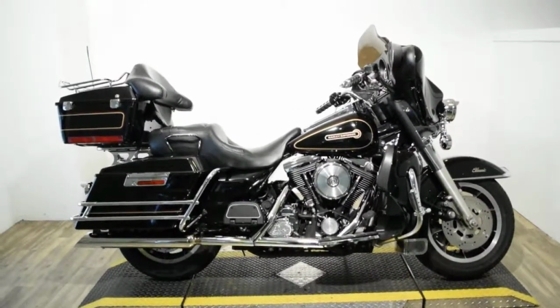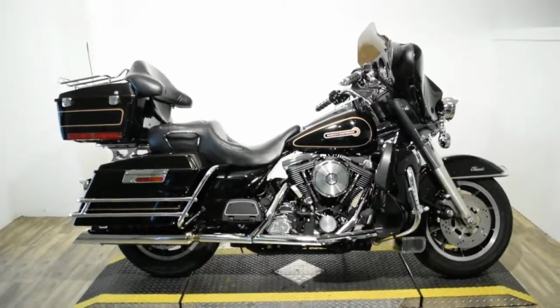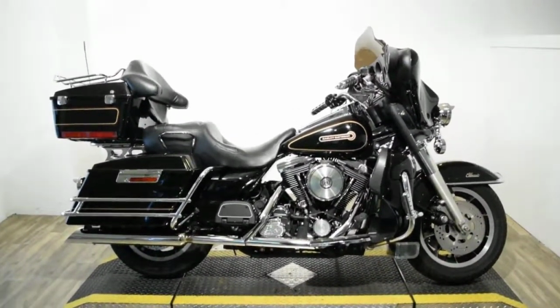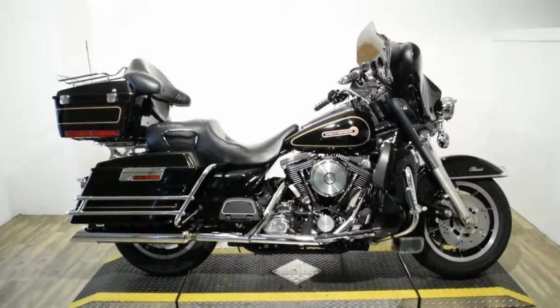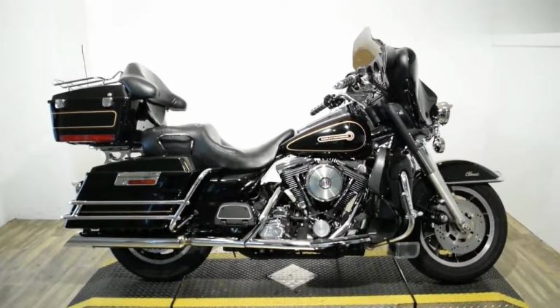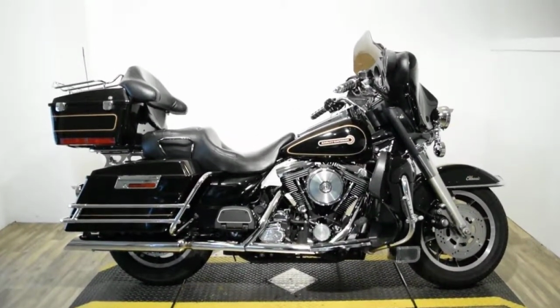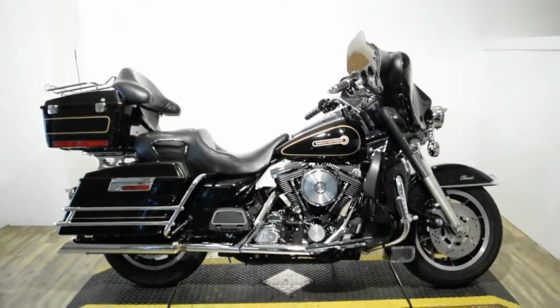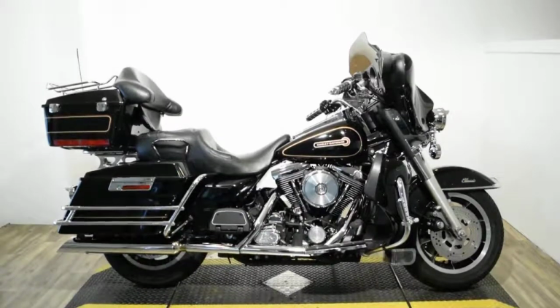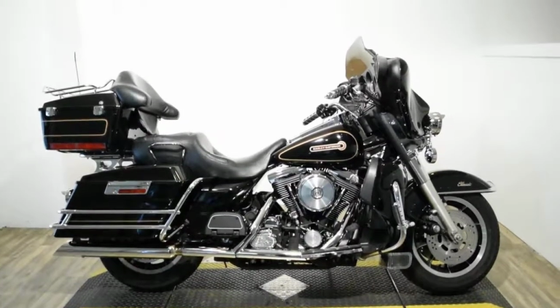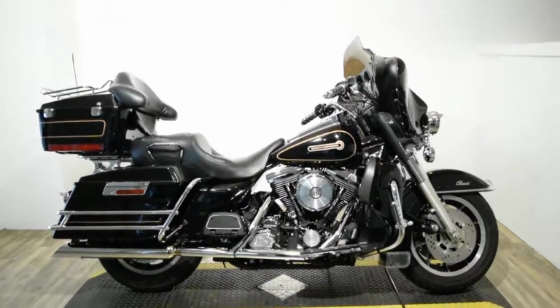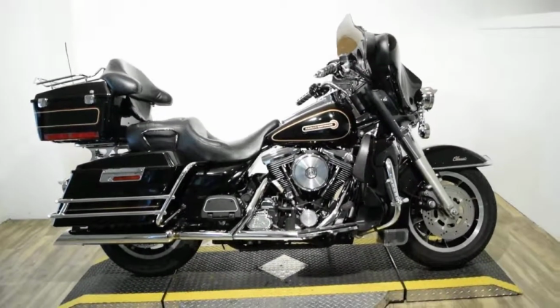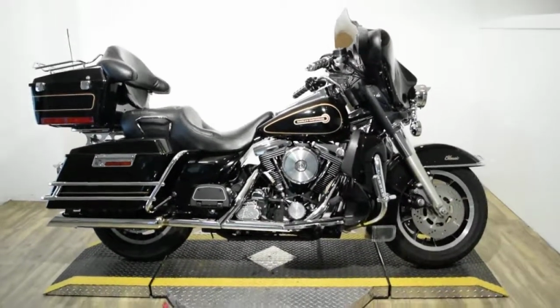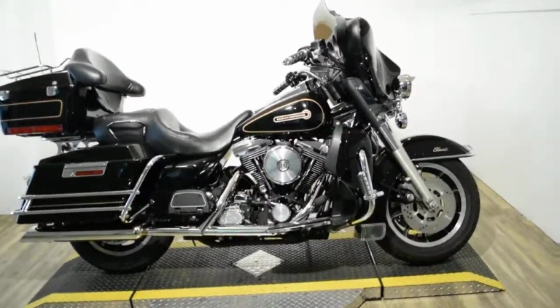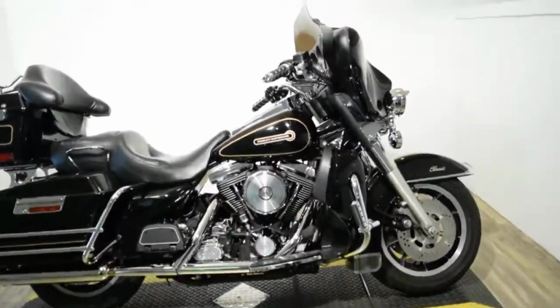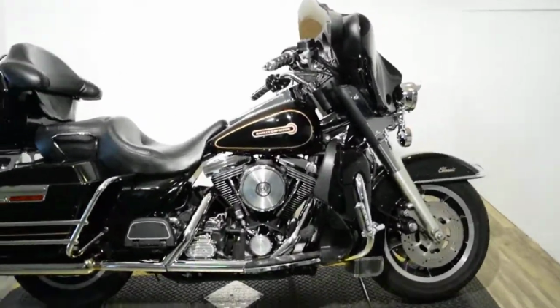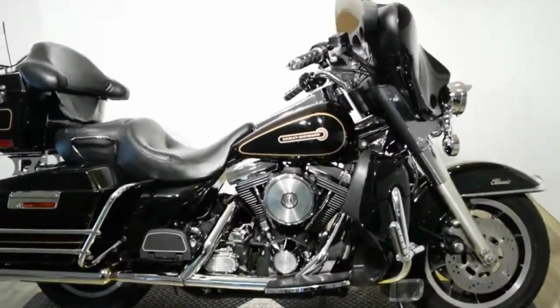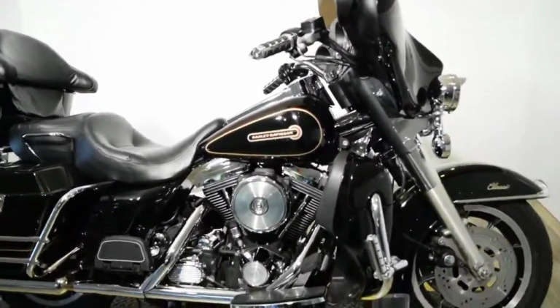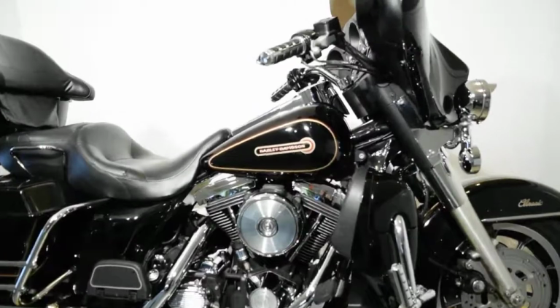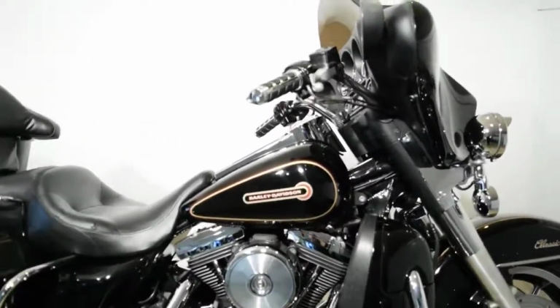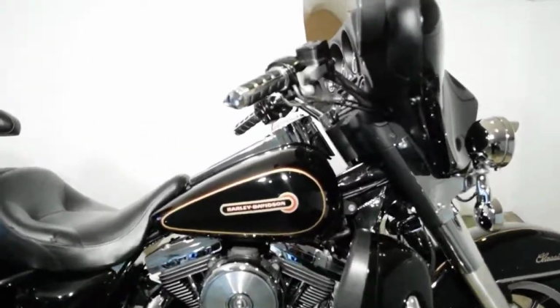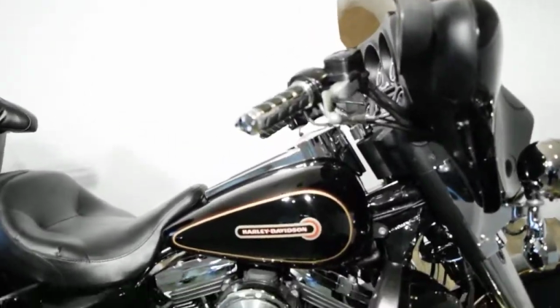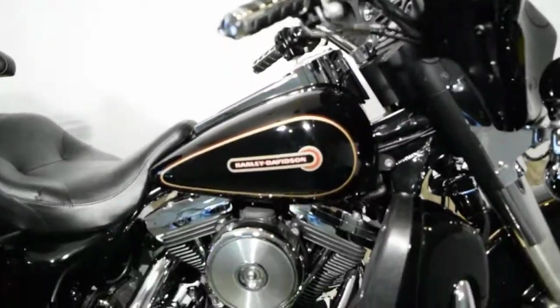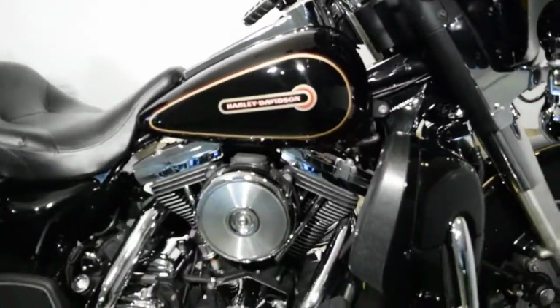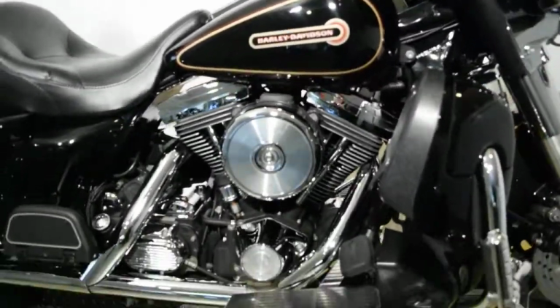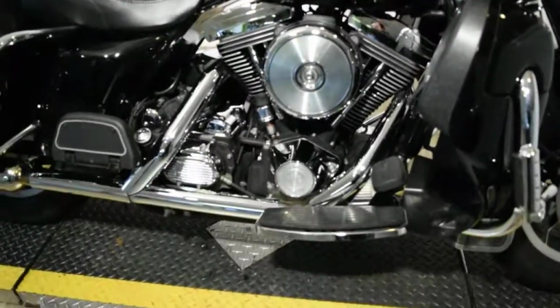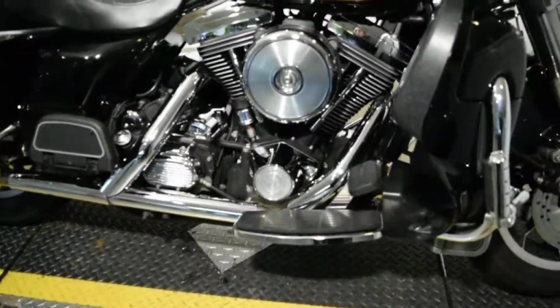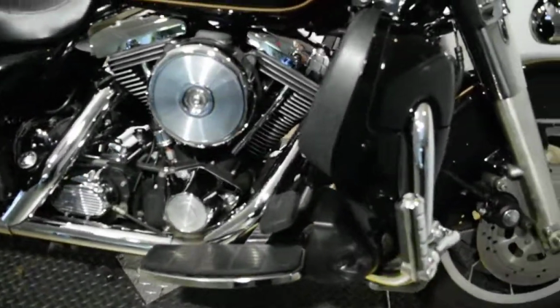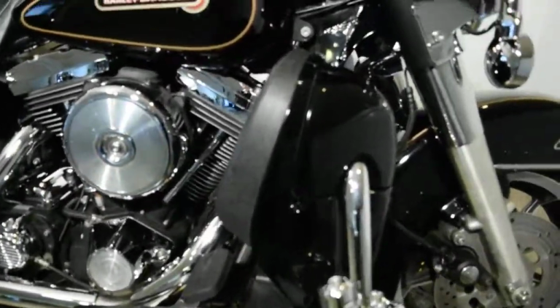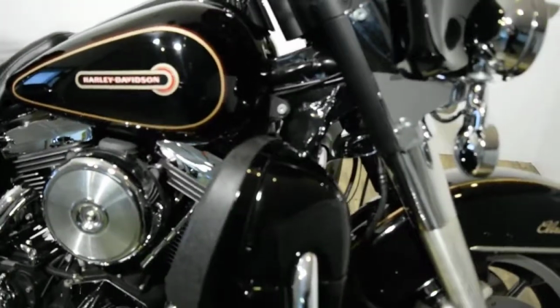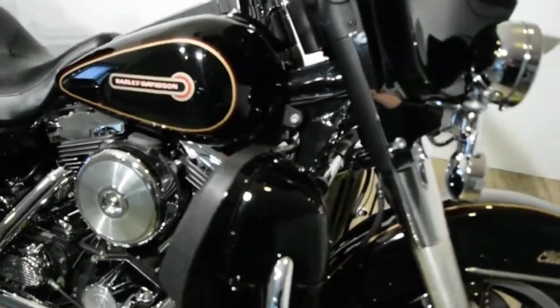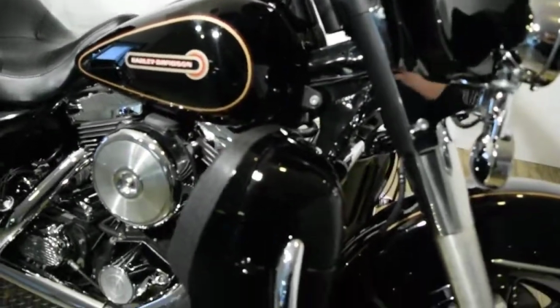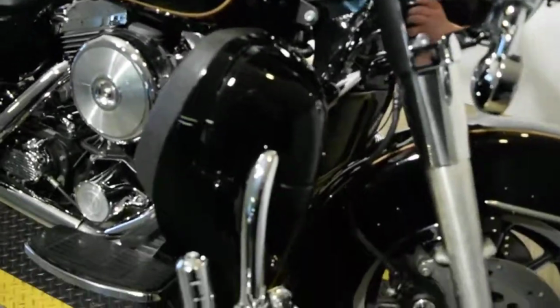Monster Power Sports is offering this 1998 Electric Glide Classic. To see more photos of this bike, to get pricing information, to see what your trade is worth, and to fill out a credit app, visit MonsterPowerSport.com.